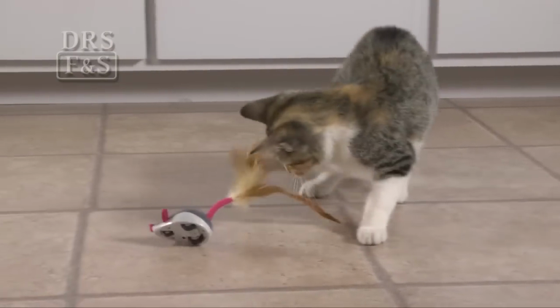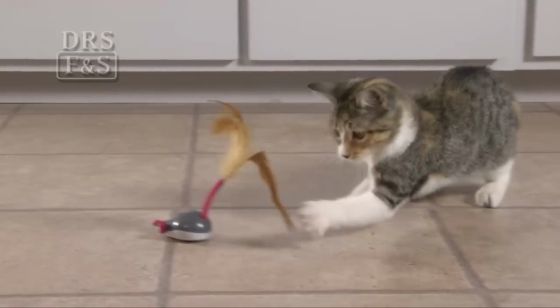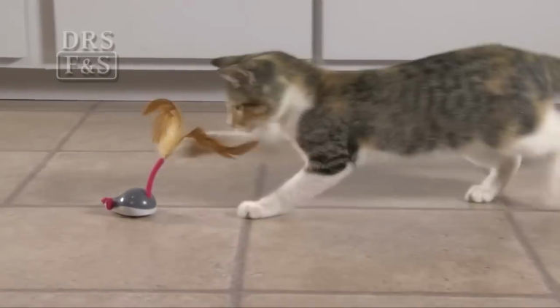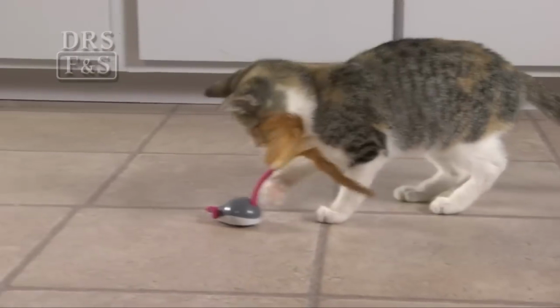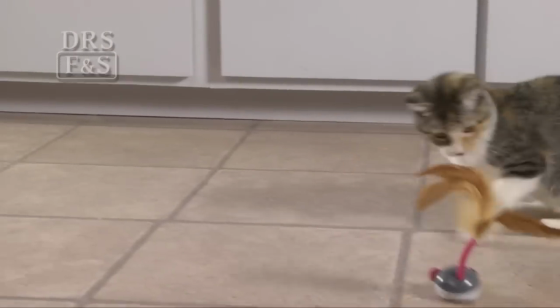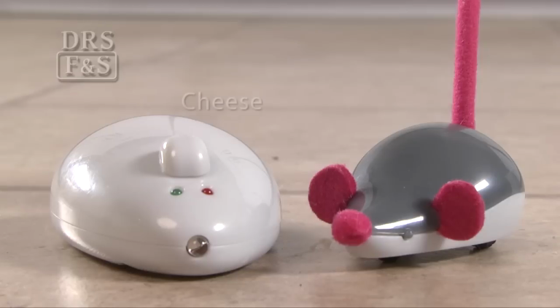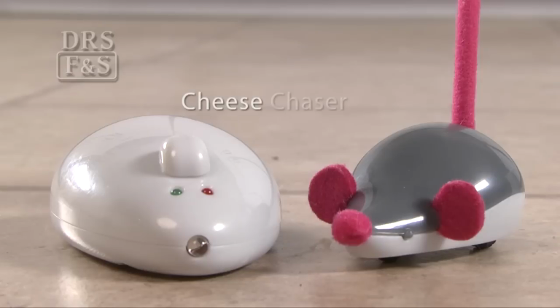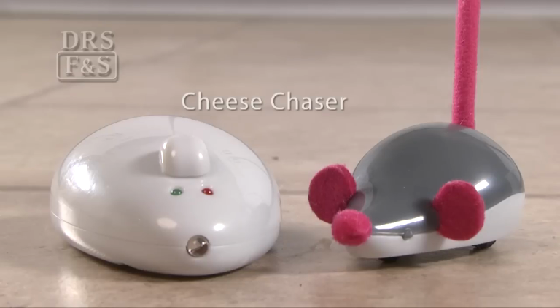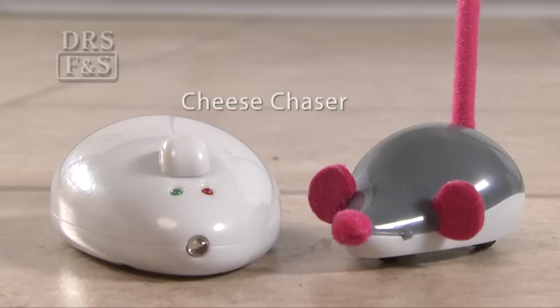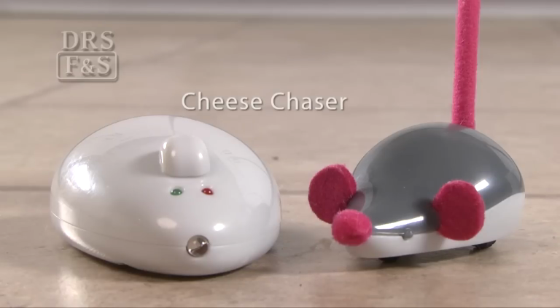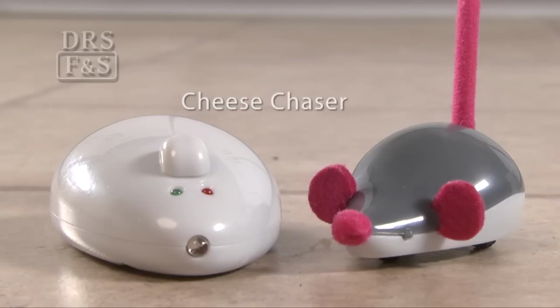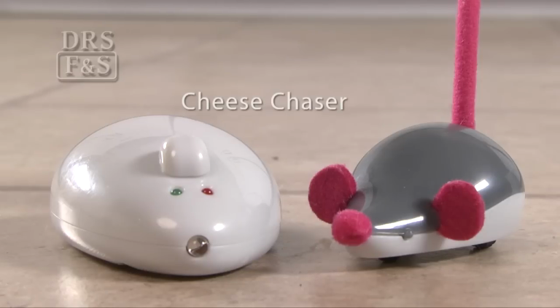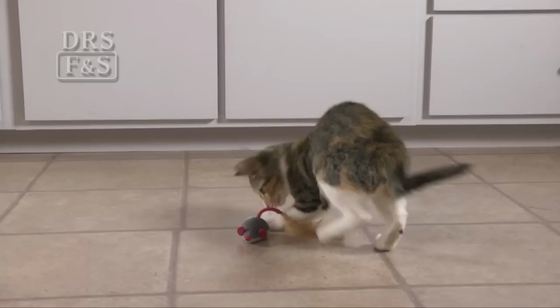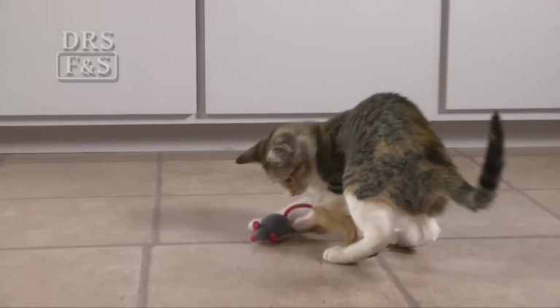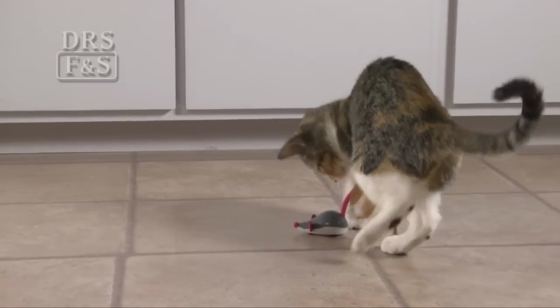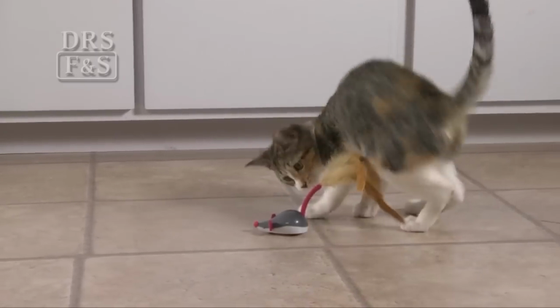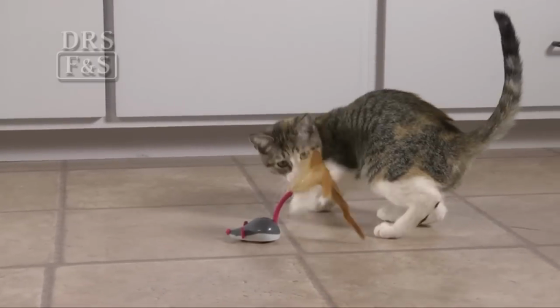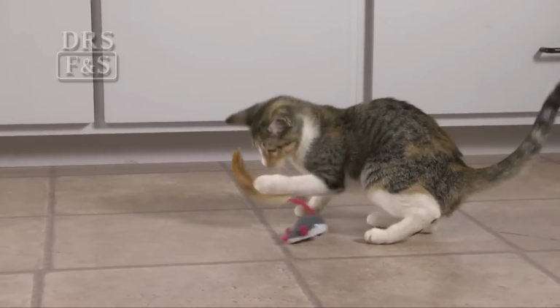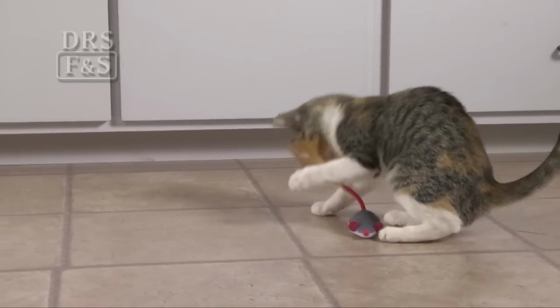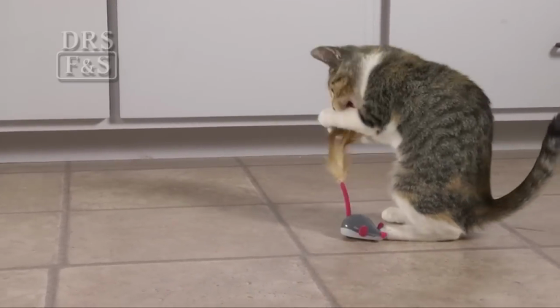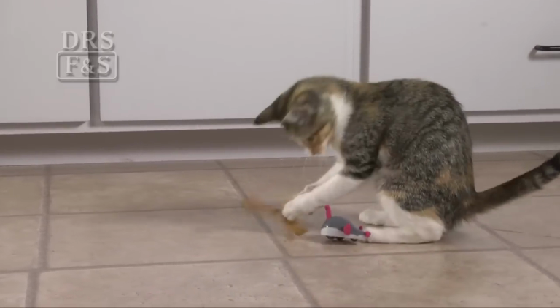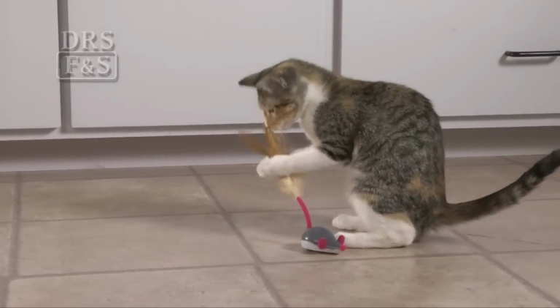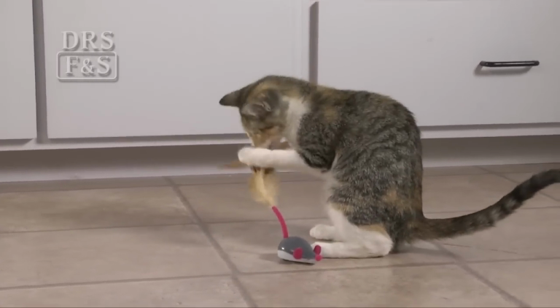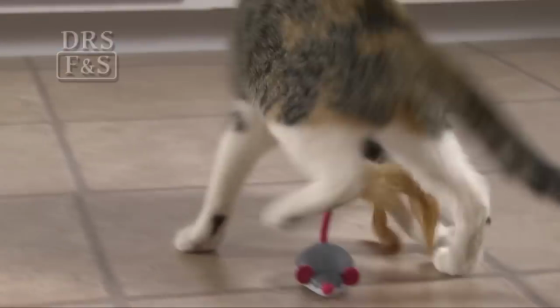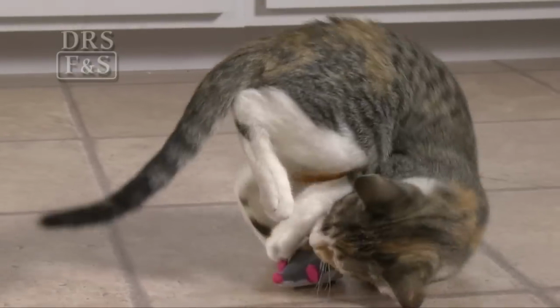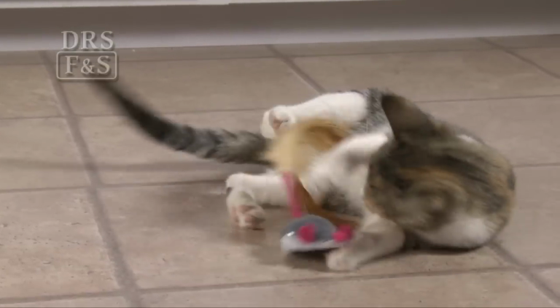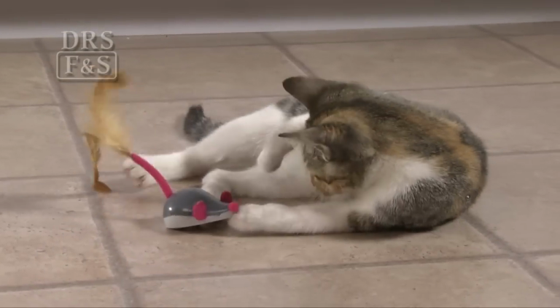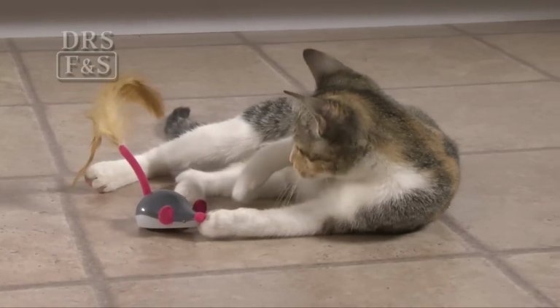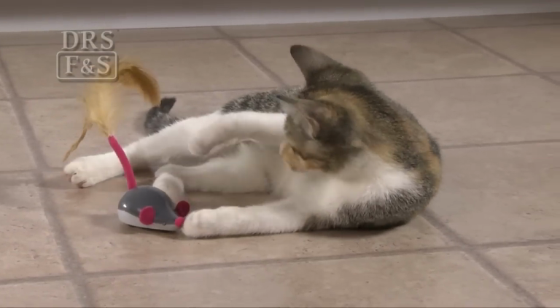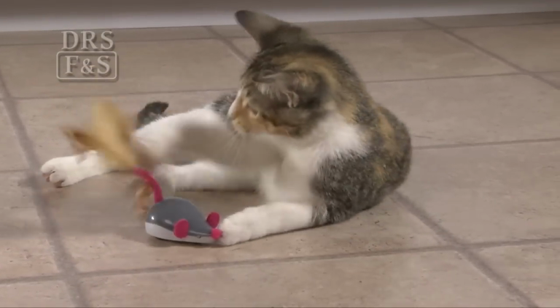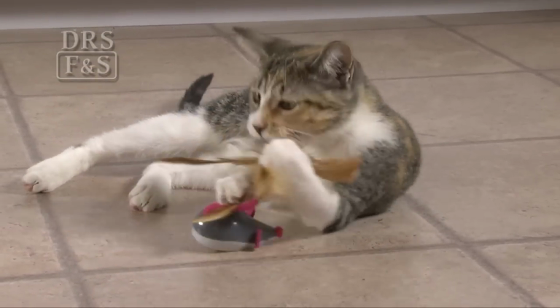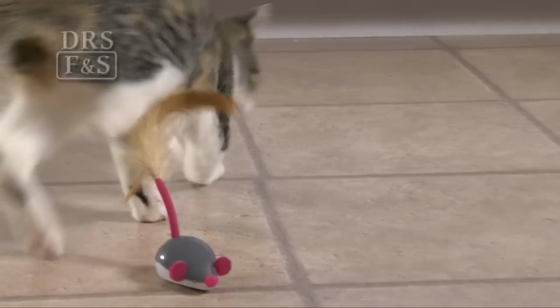Playtime is every time that you turn on the Cheese Chaser toy. This remote control mouse will send your kitty scrambling for the chase. The single button on the remote changes the mouse's direction, making it zig and zag.